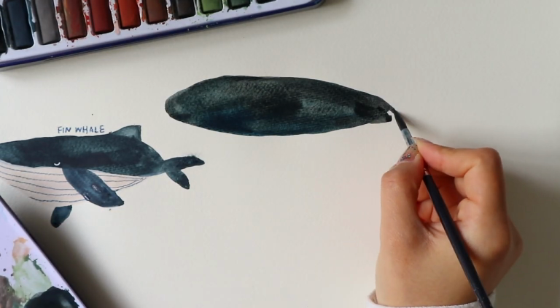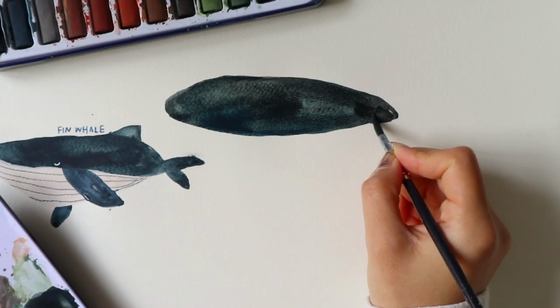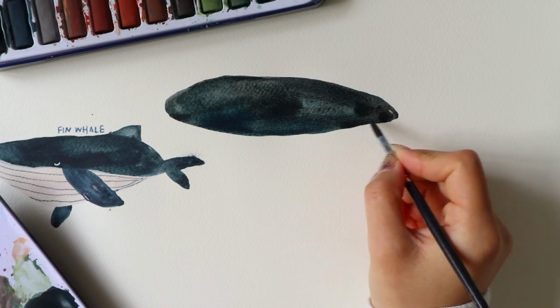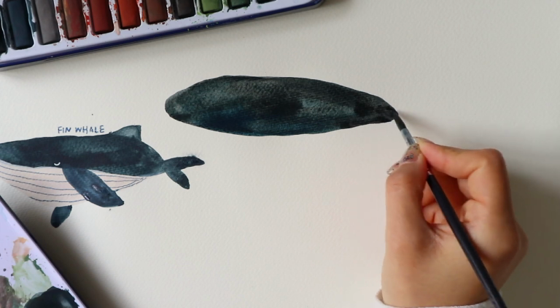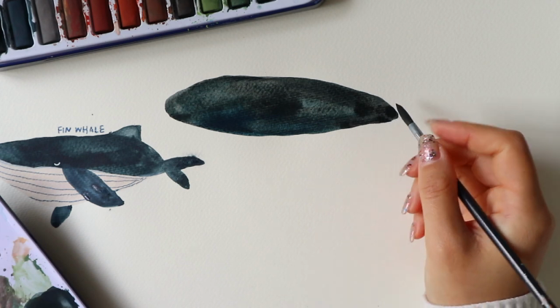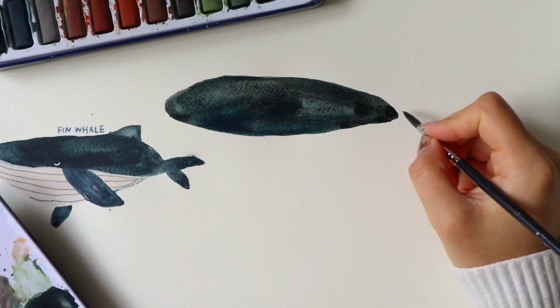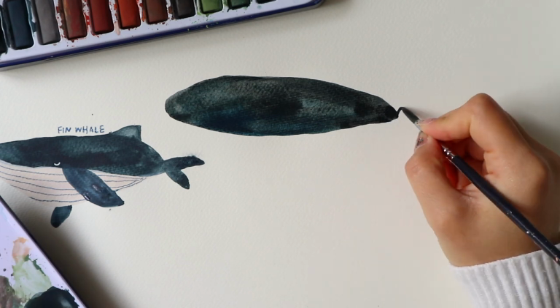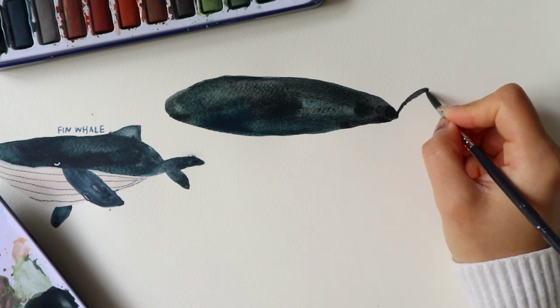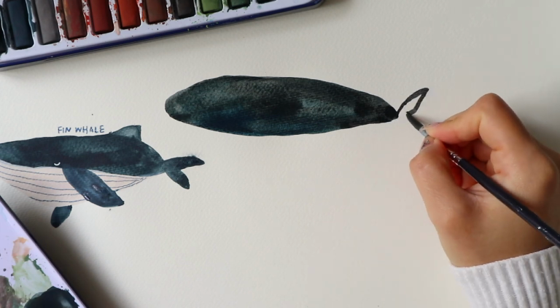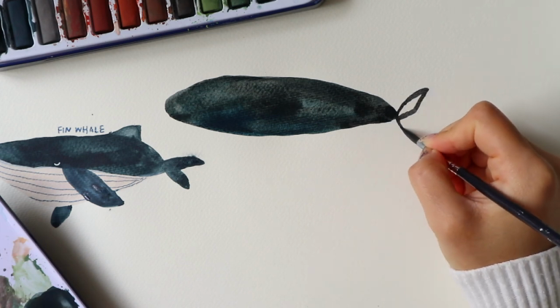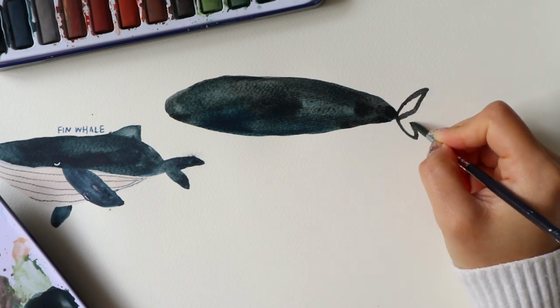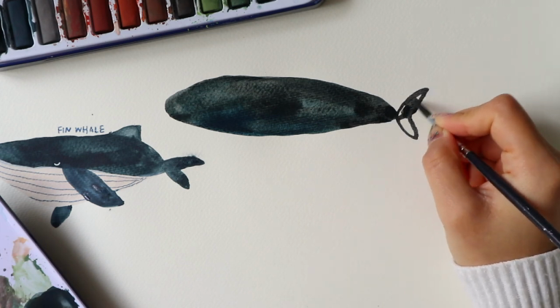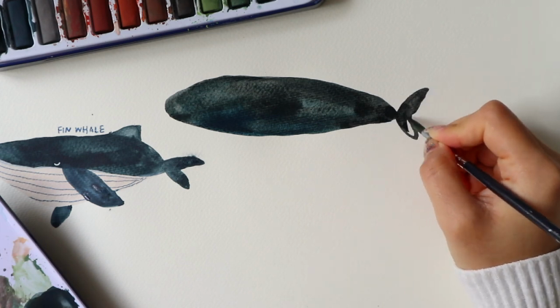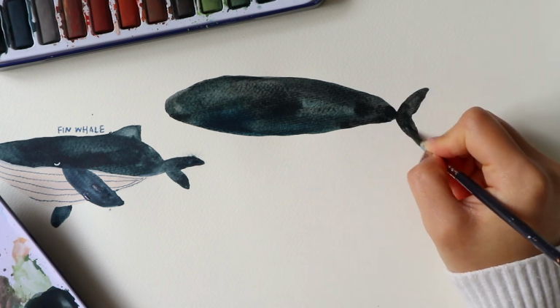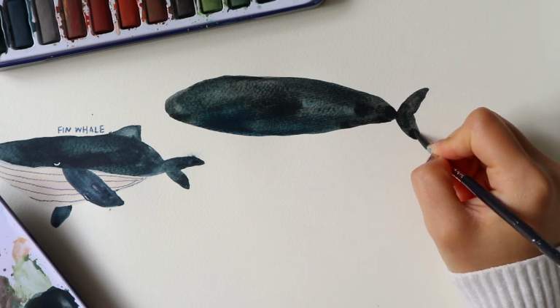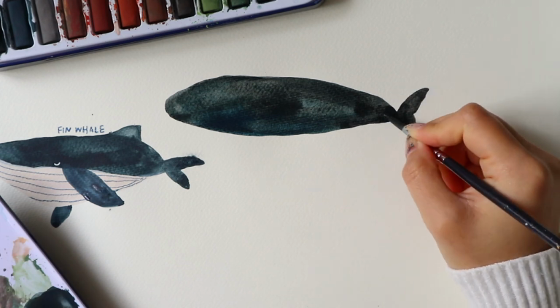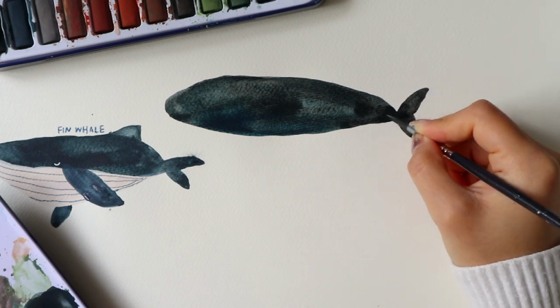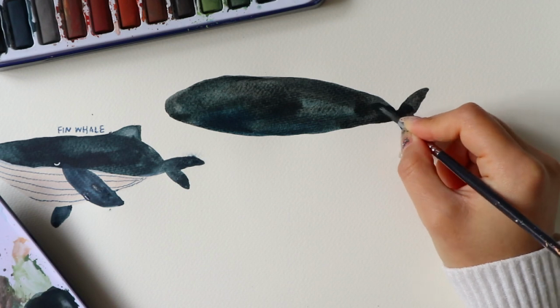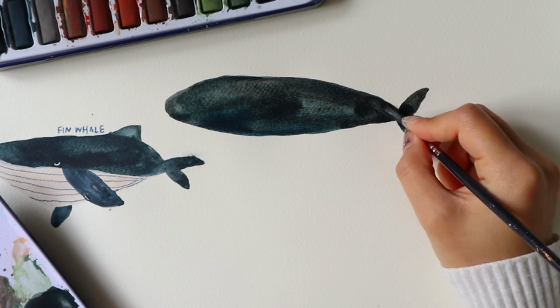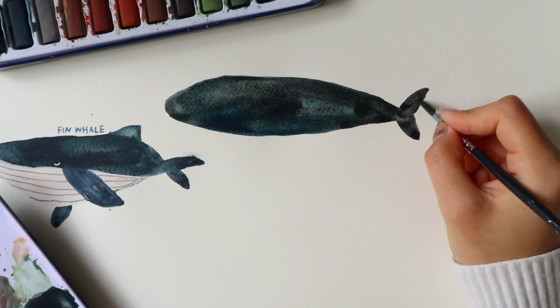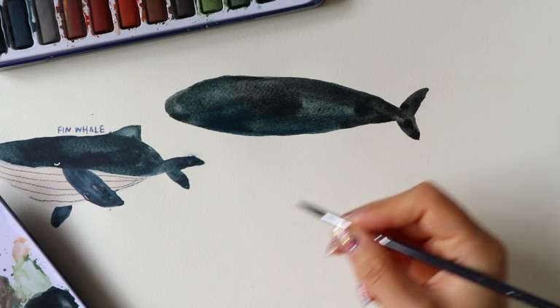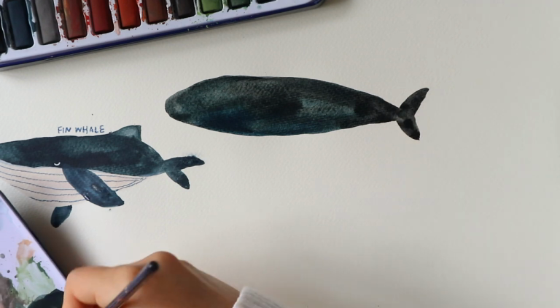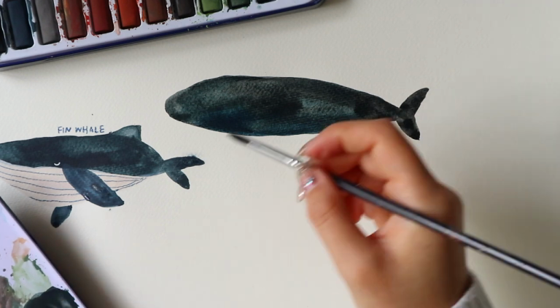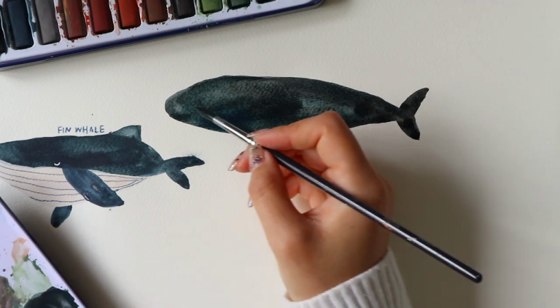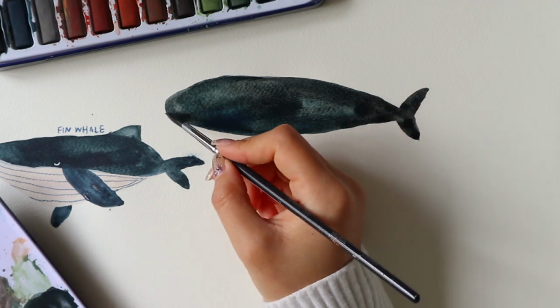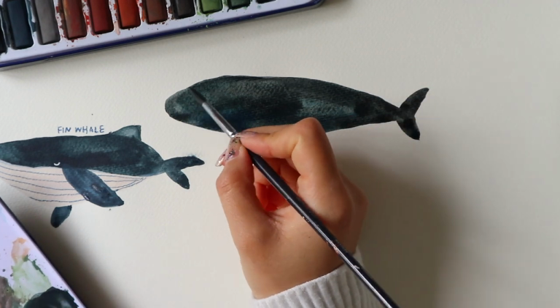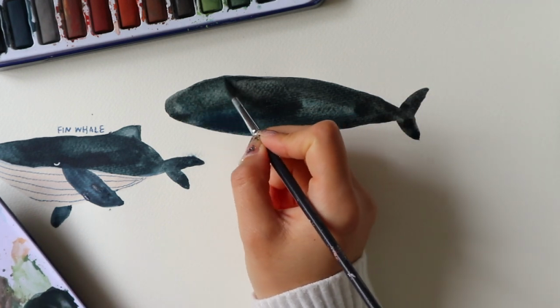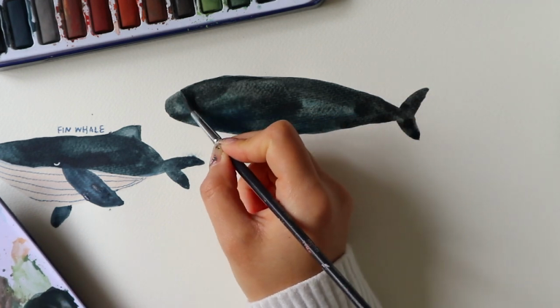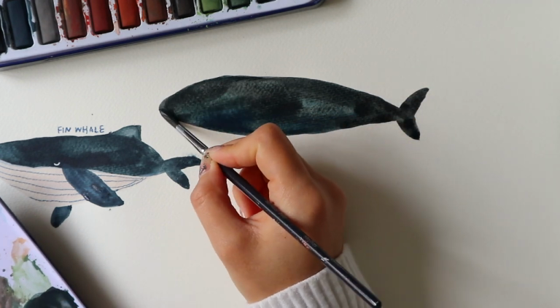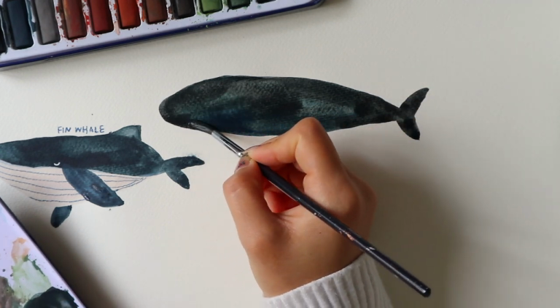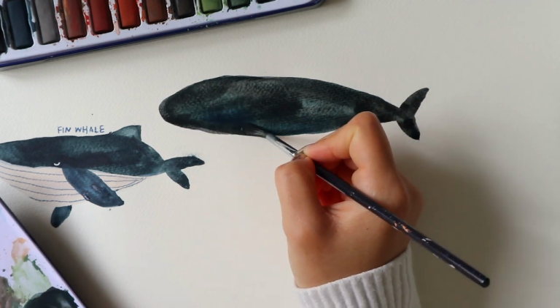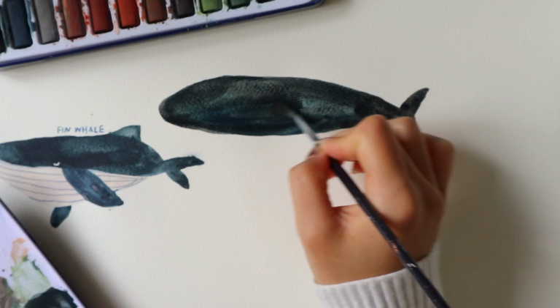Here I'm using a mix of colours — dark blue, black and green I believe — and just do that for the whole outline of the body.